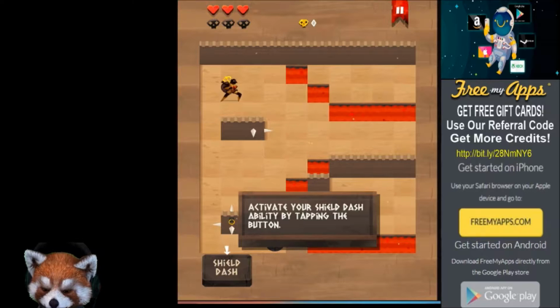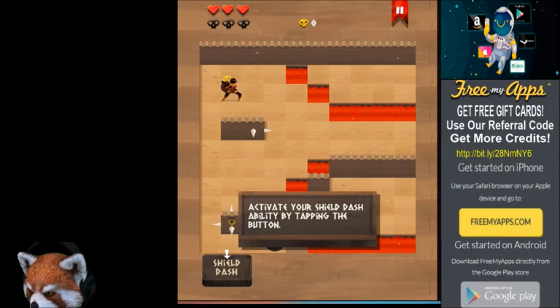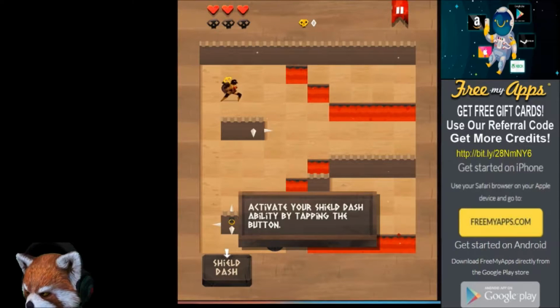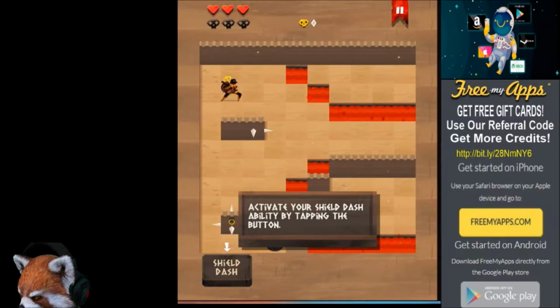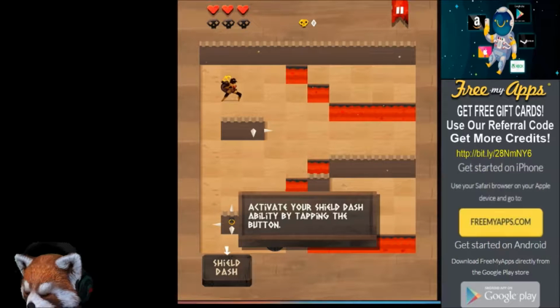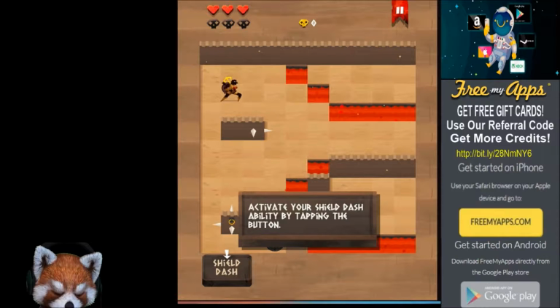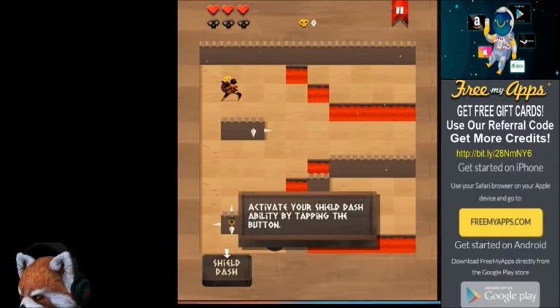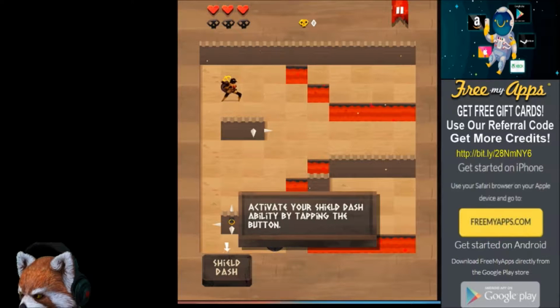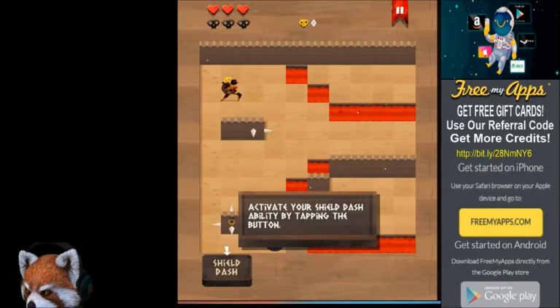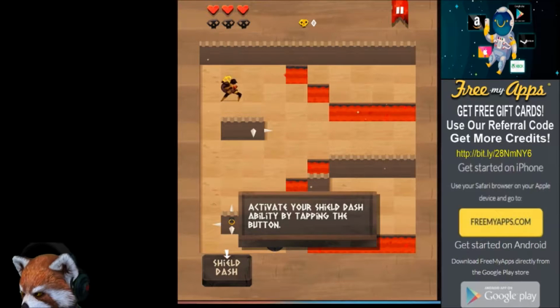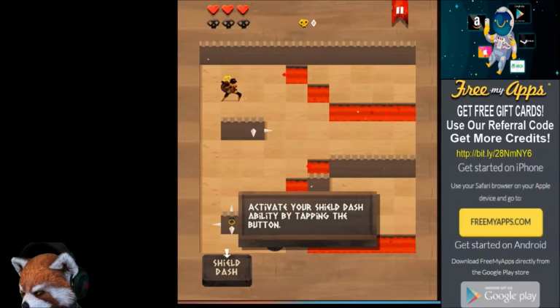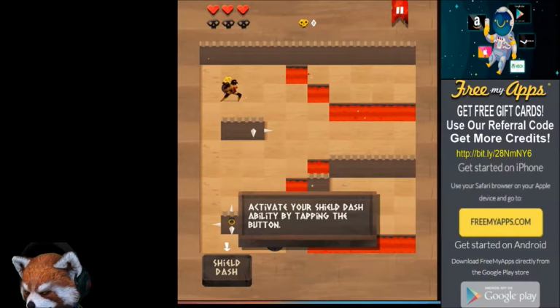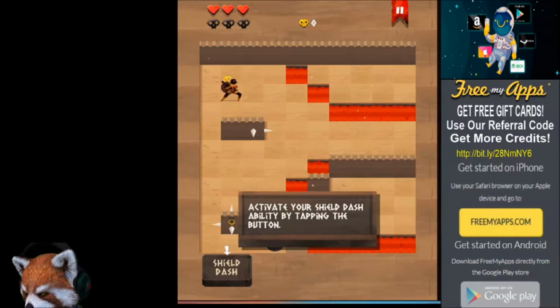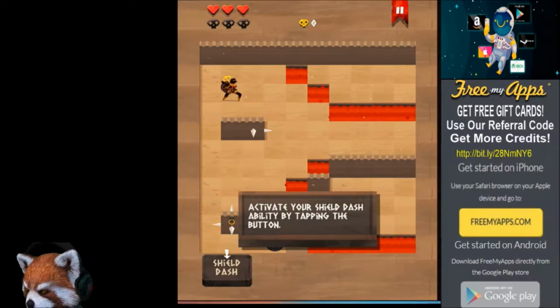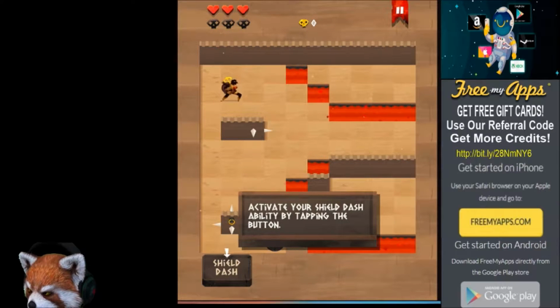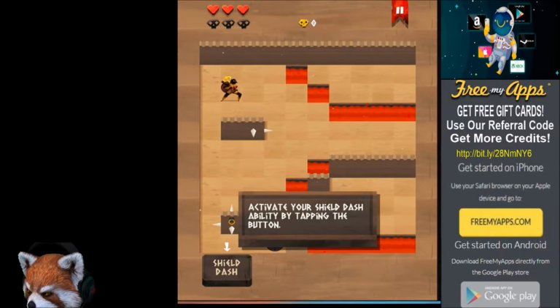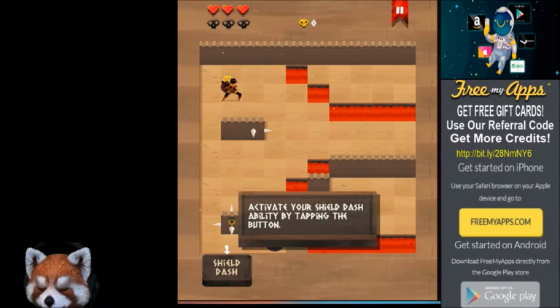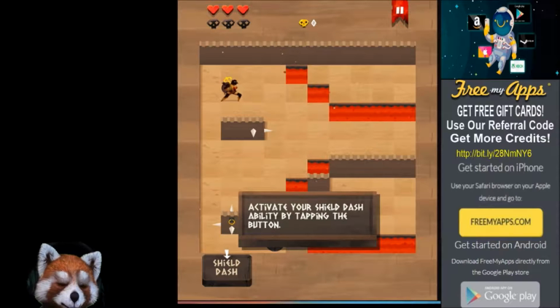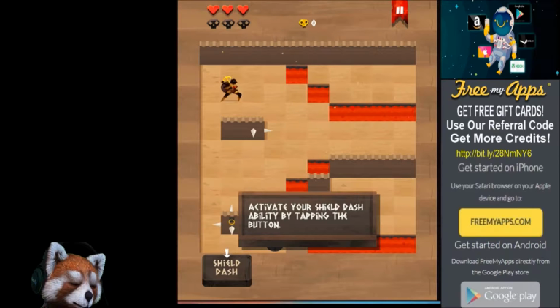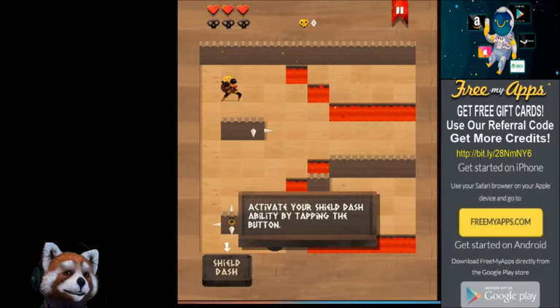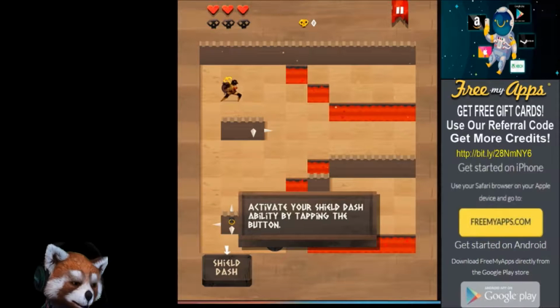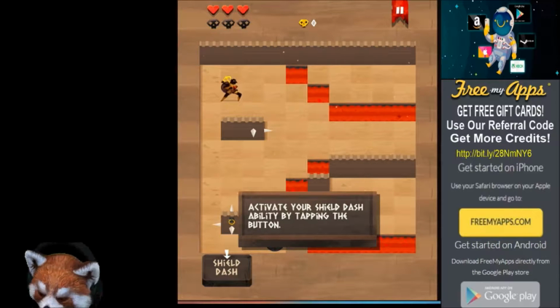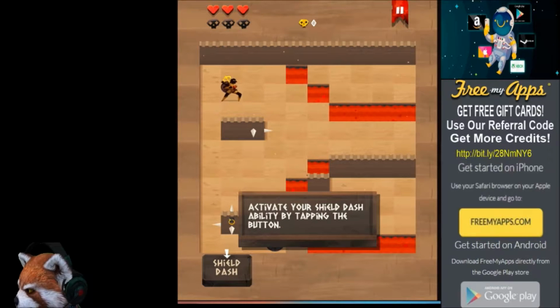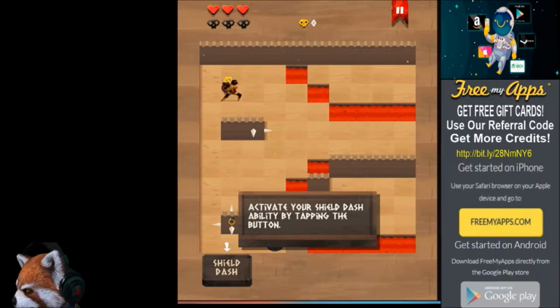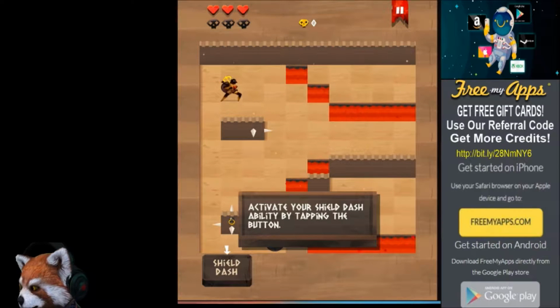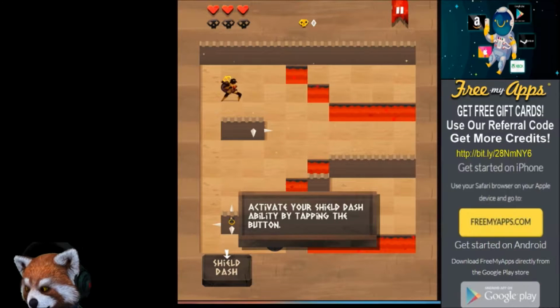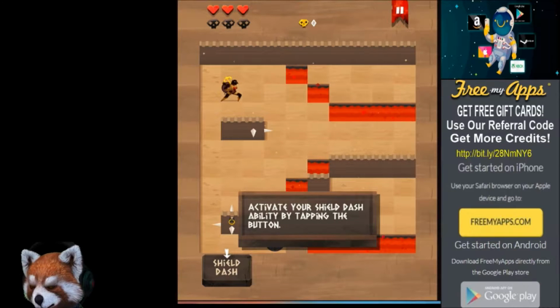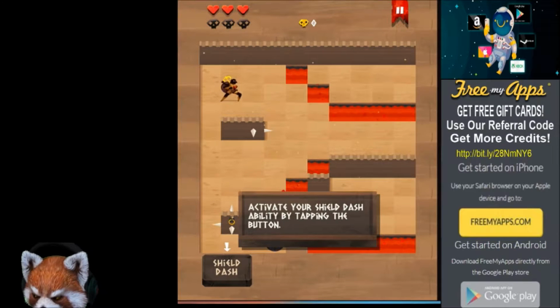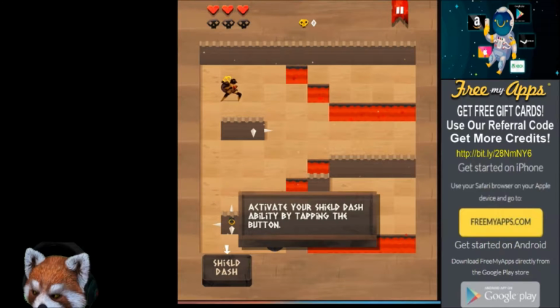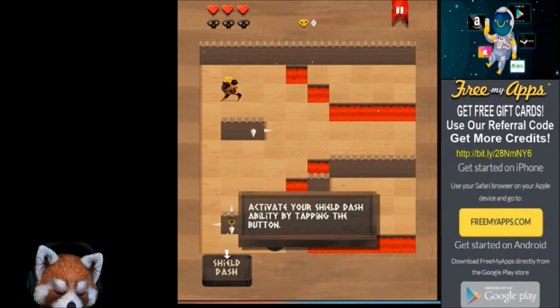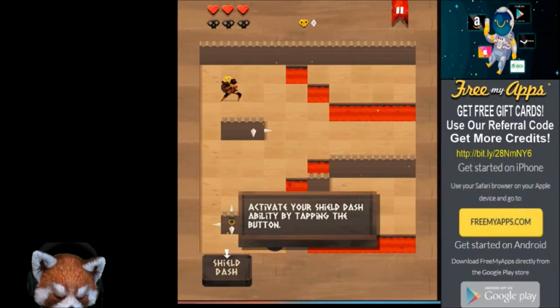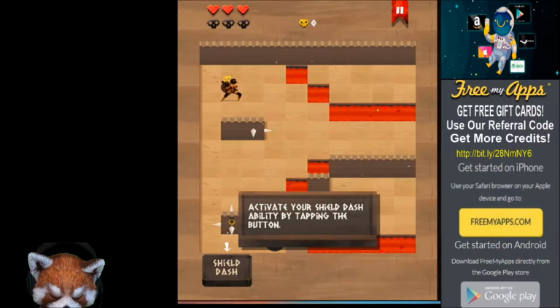What's going on guys, this is Jamie the Fox from Animals Play. In today's video we're going to be checking out a new game in the app store called Enyo by Arnold Rowers. Are you guys ready?